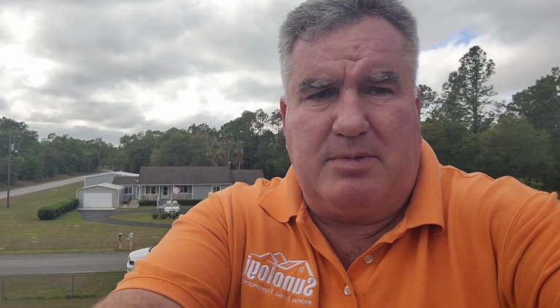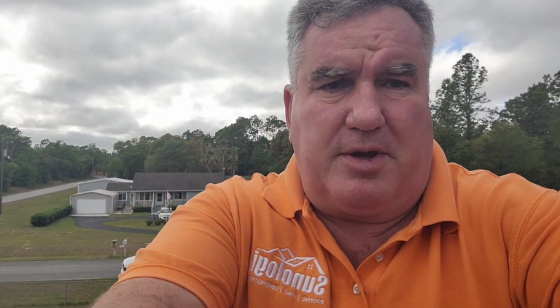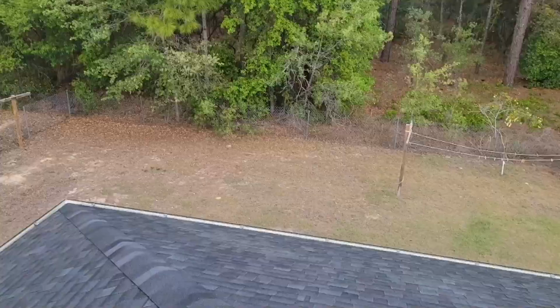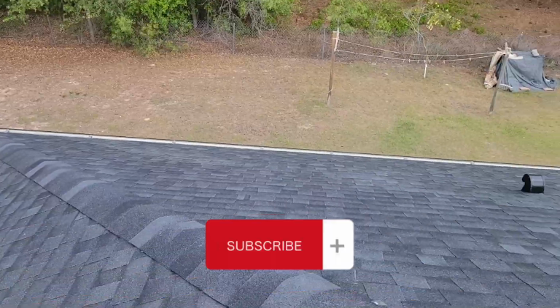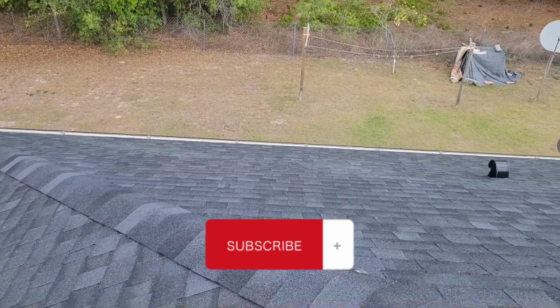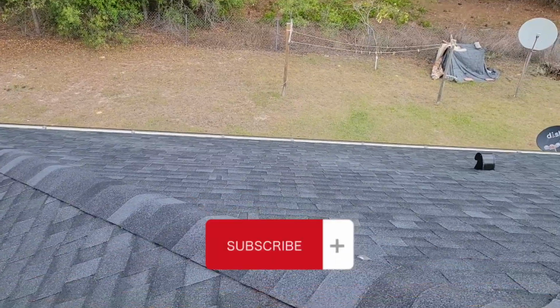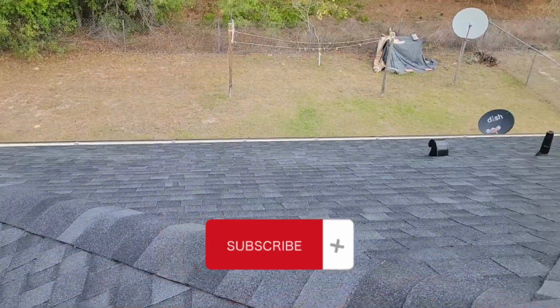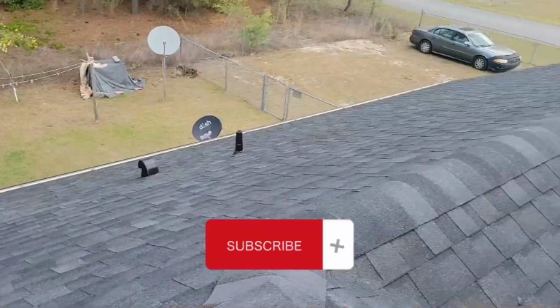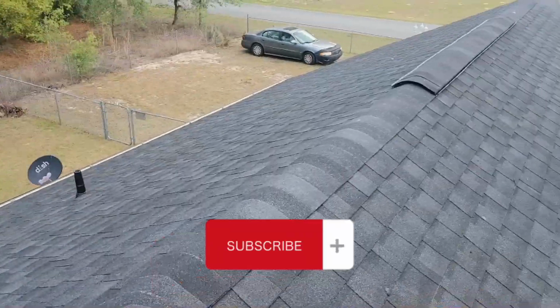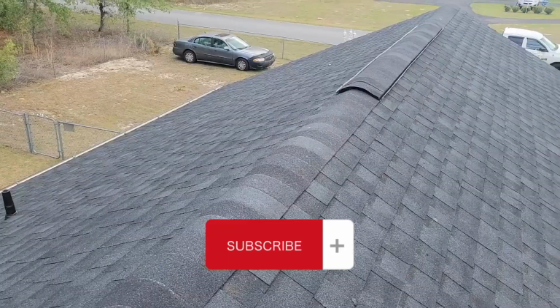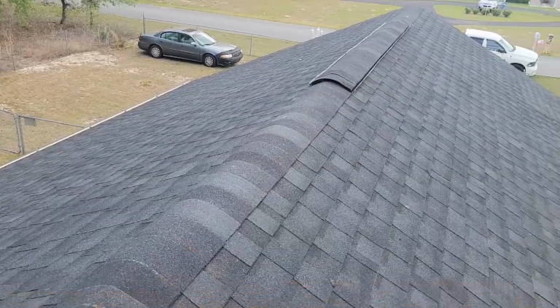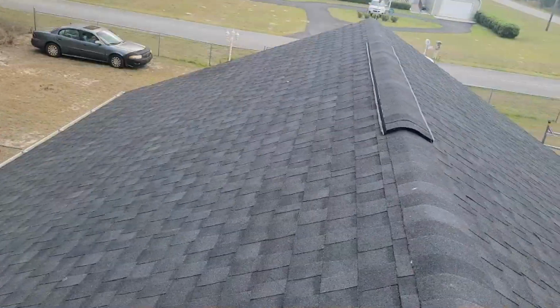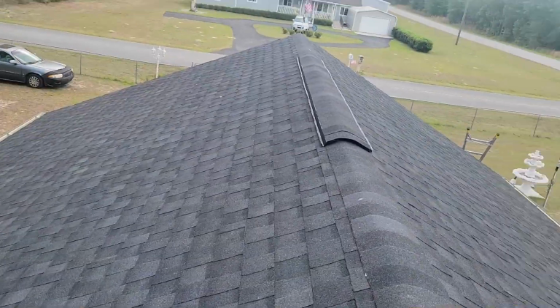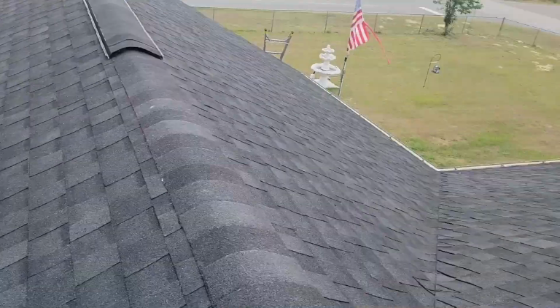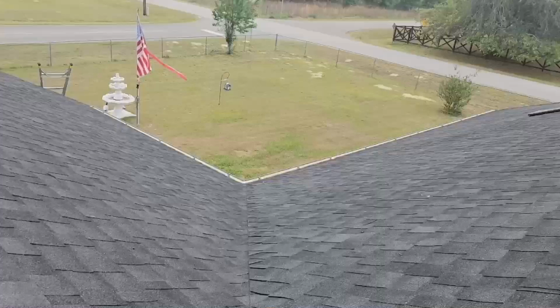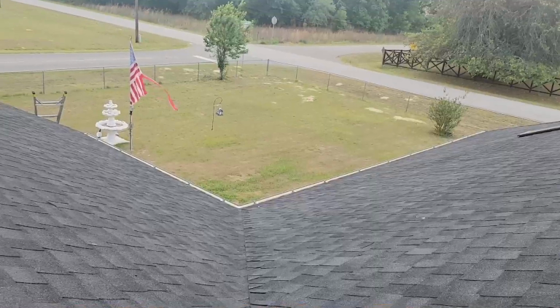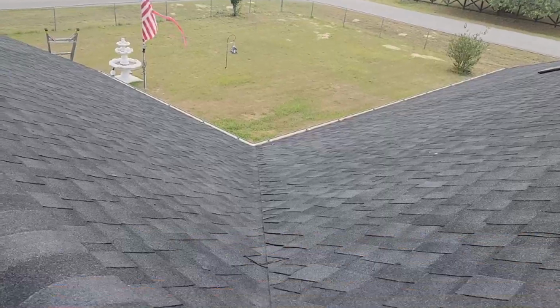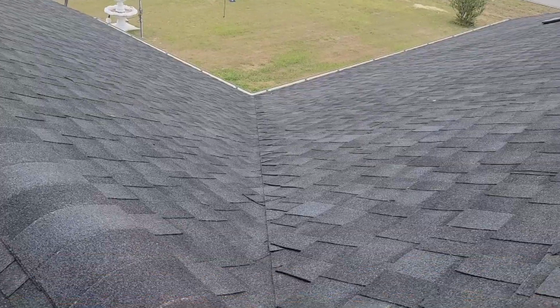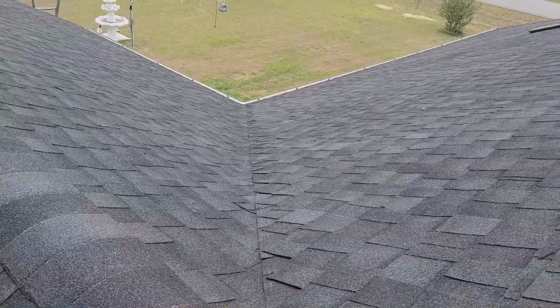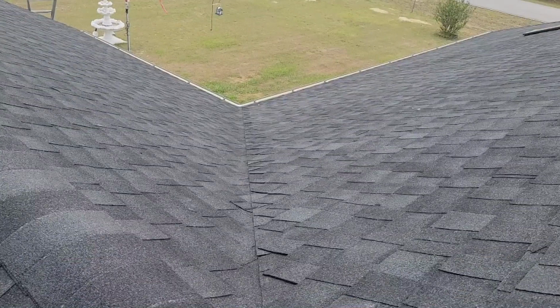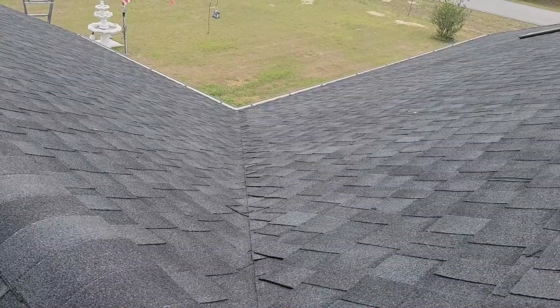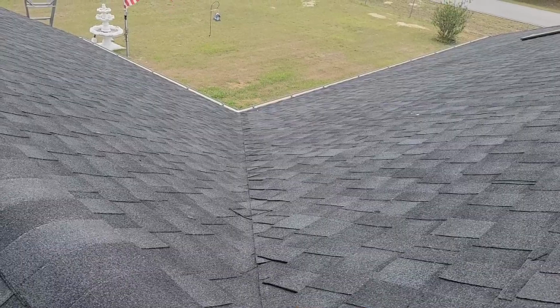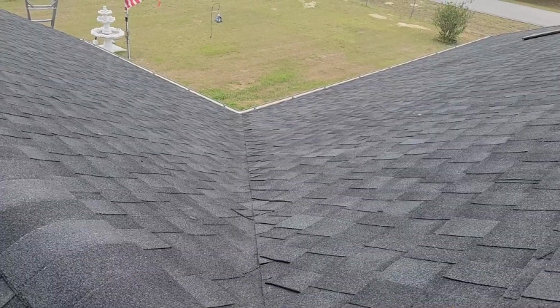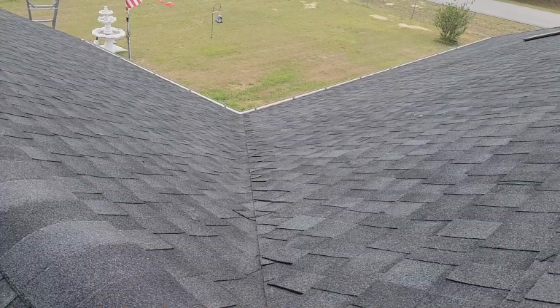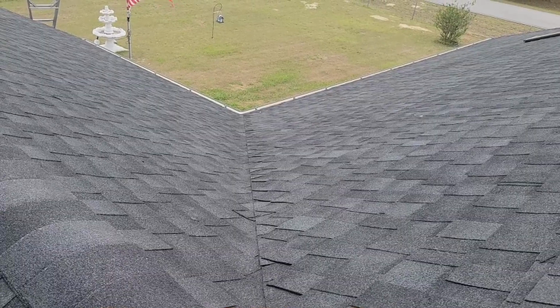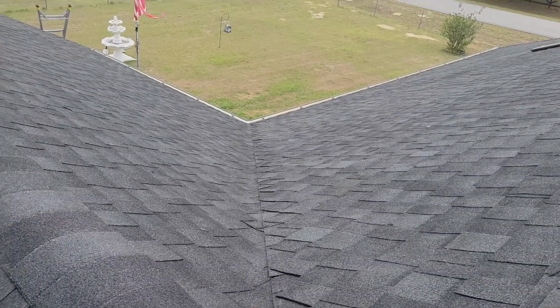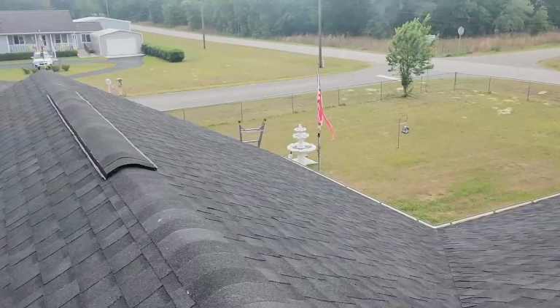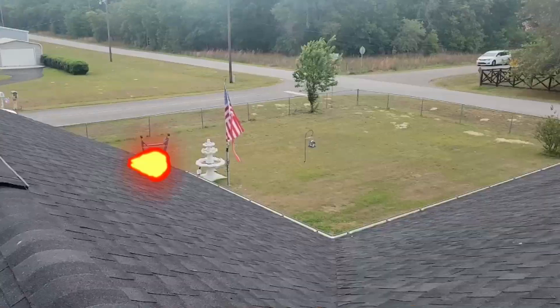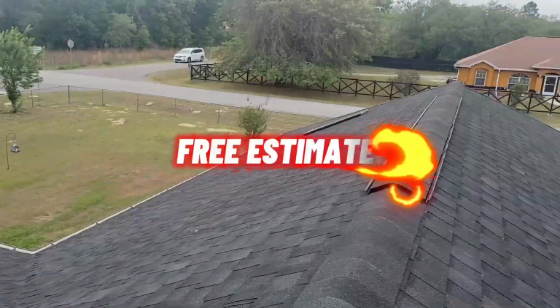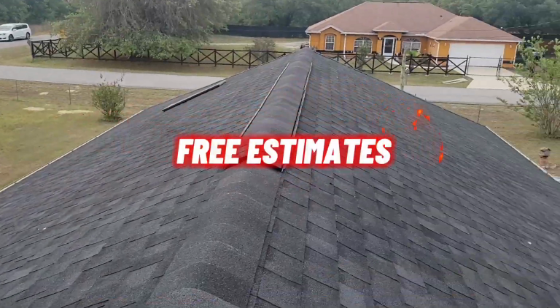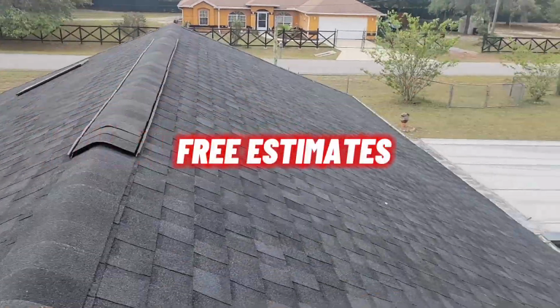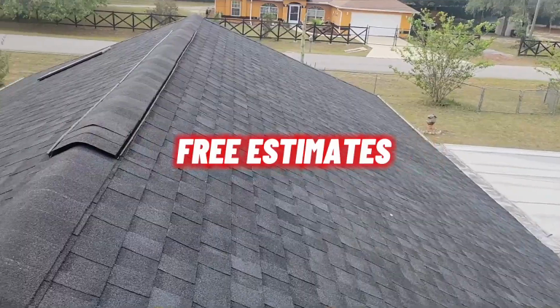Let me show you here. This is an Owens Corning Duration Onyx Black. It's a pretty roof. Look down here at that valley — that valley is just laser cut. It's beautiful. Did a great job on the ridge vents.